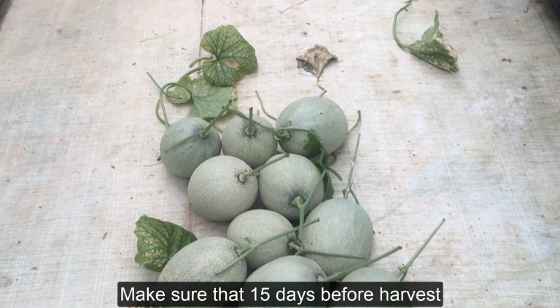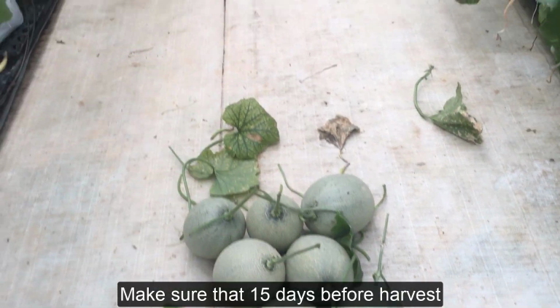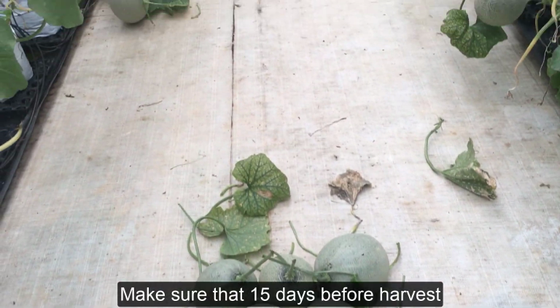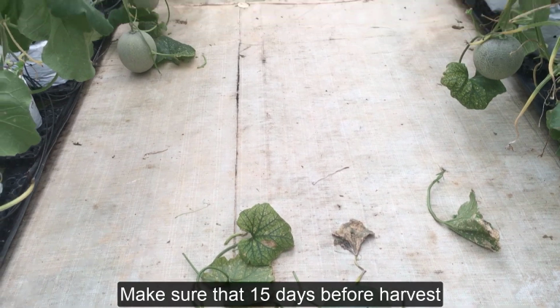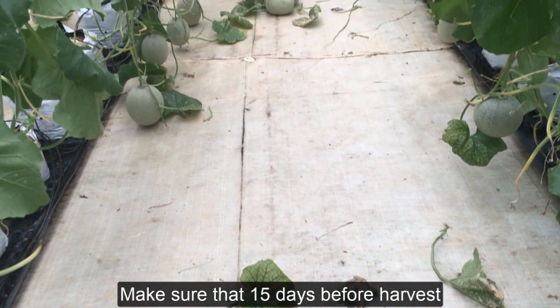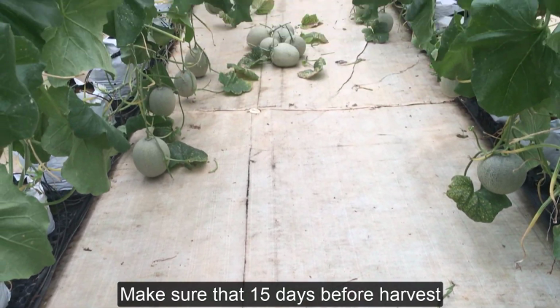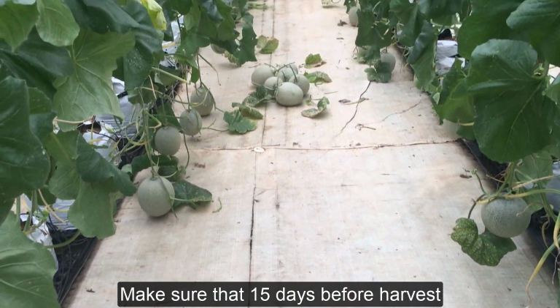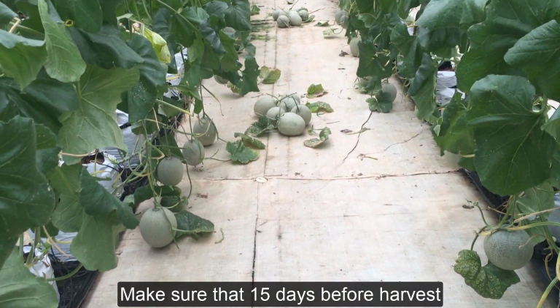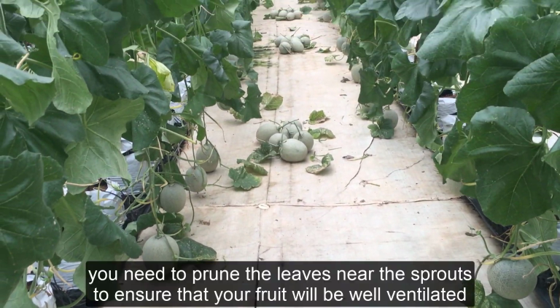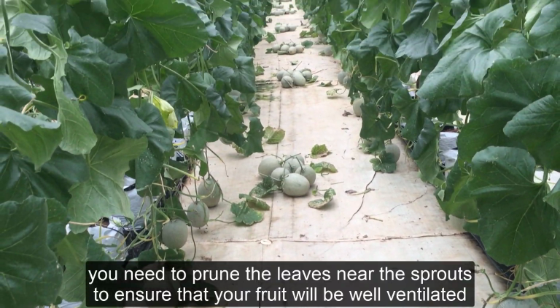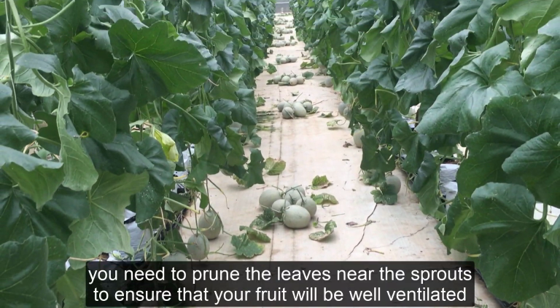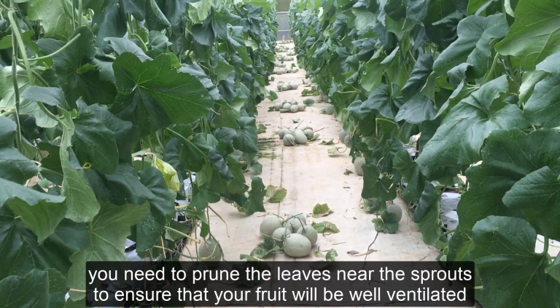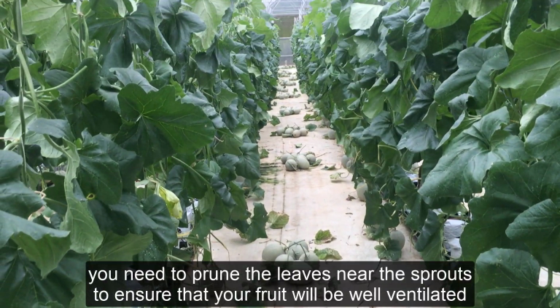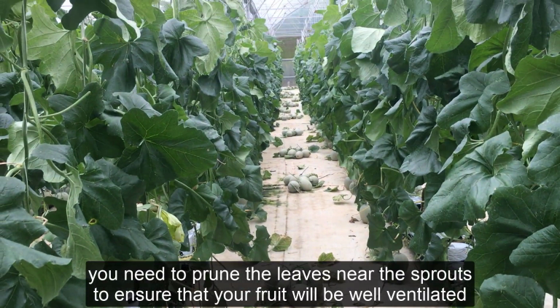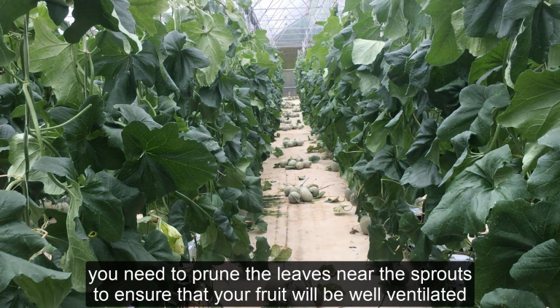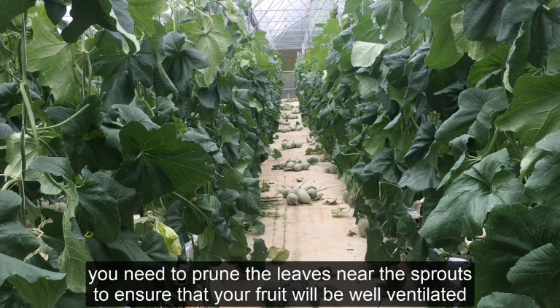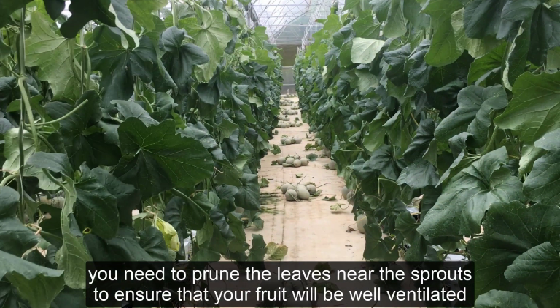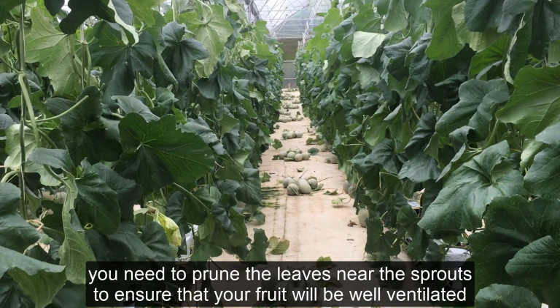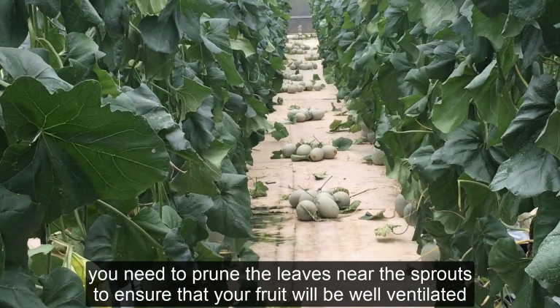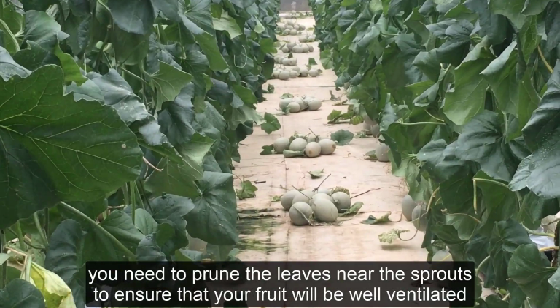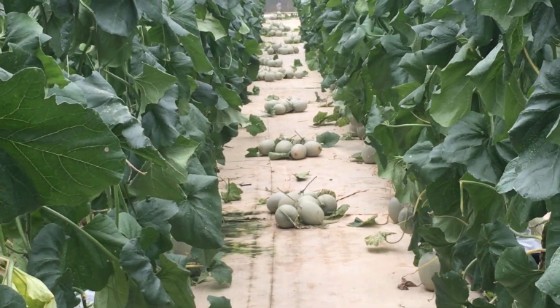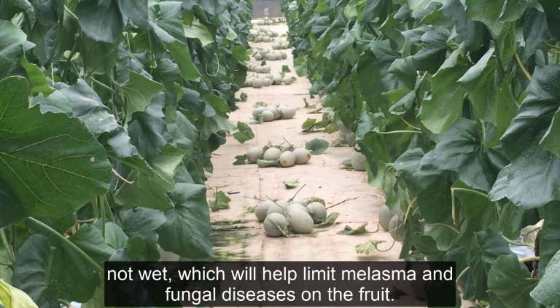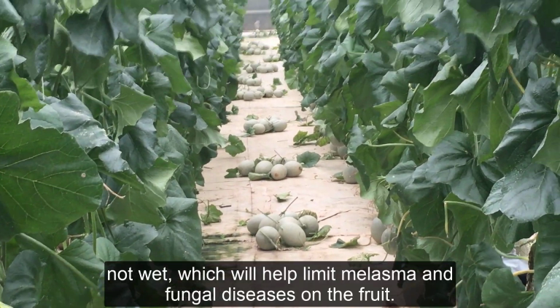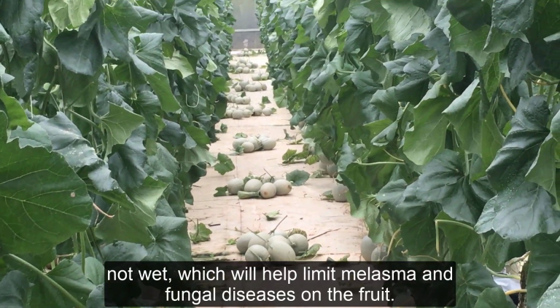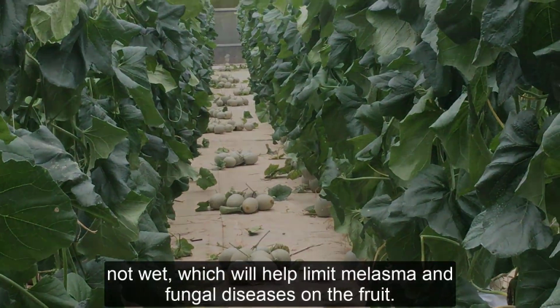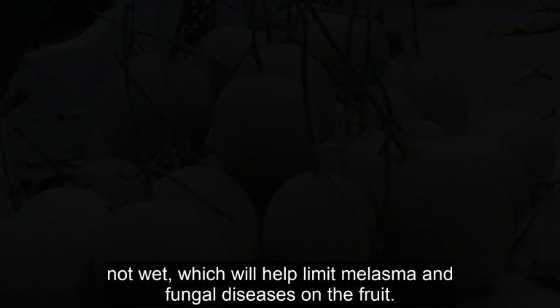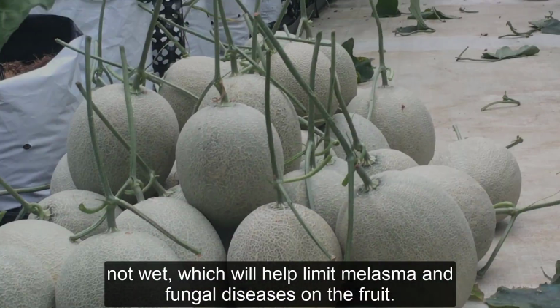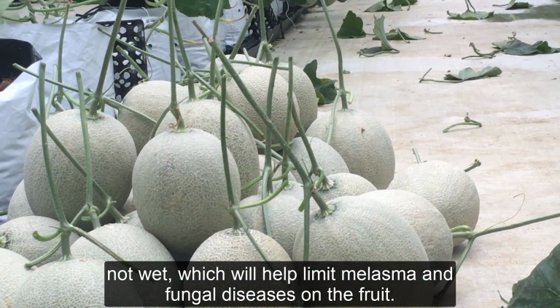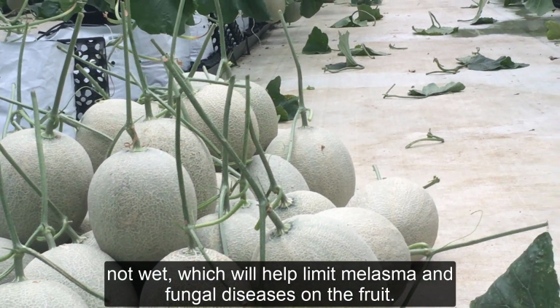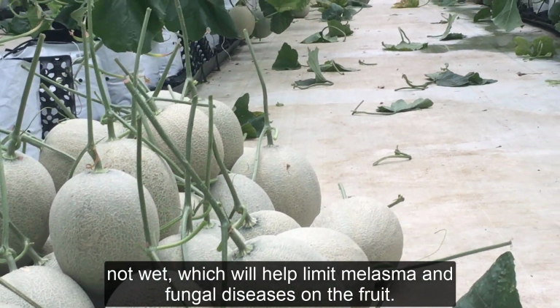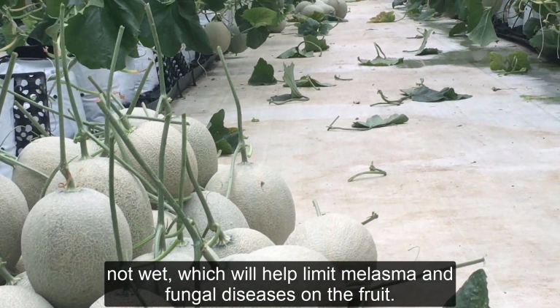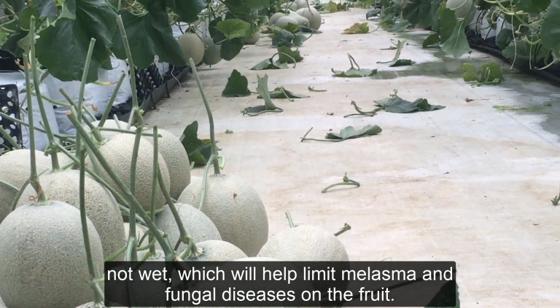Make sure that 15 days before harvest, you need to prune the leaves near the sprouts to ensure that your fruit will be well ventilated, not wet, which will help limit melasma and fungal diseases on the fruit.